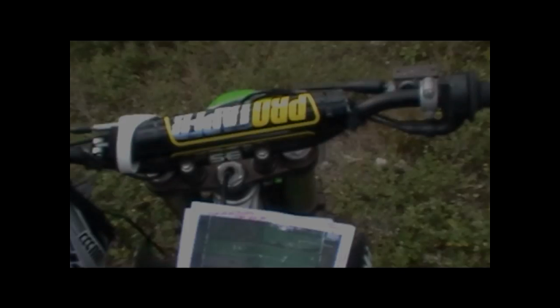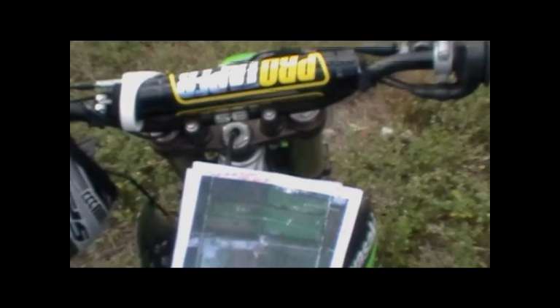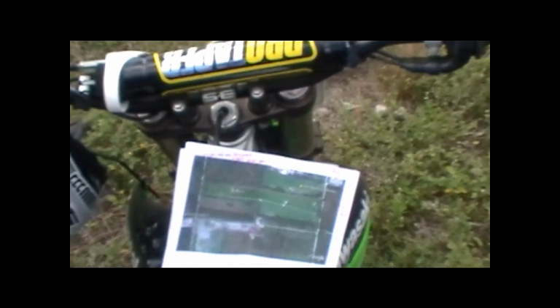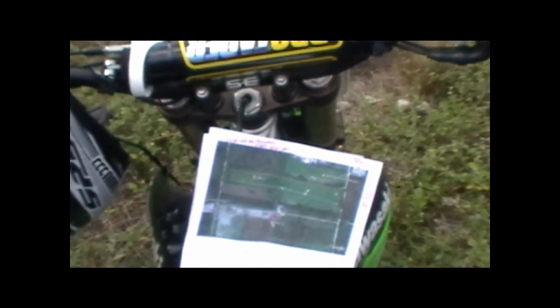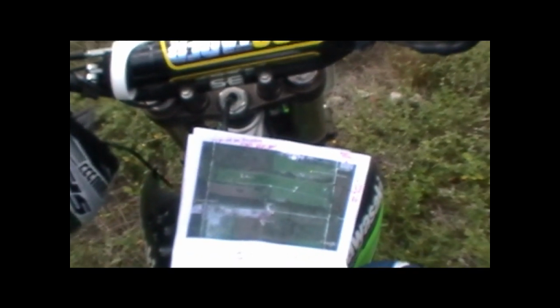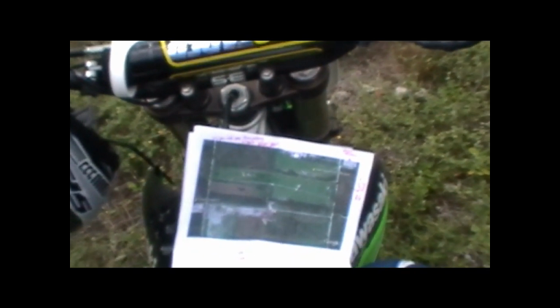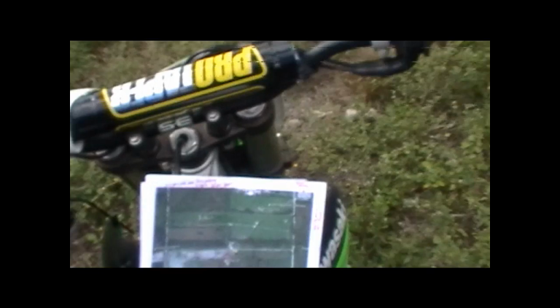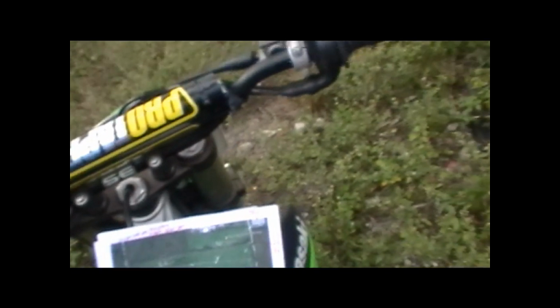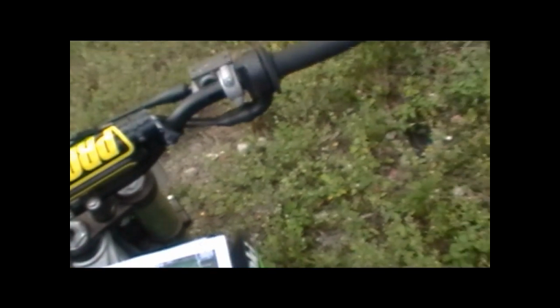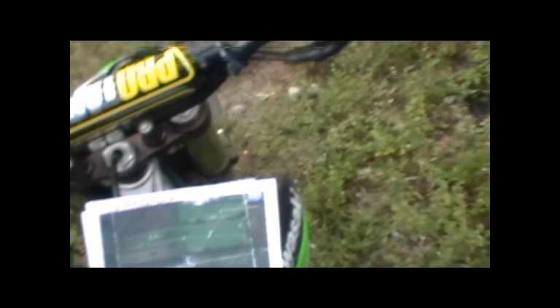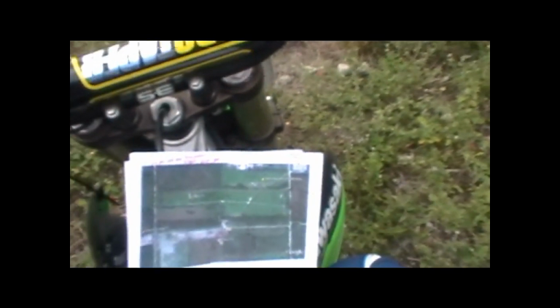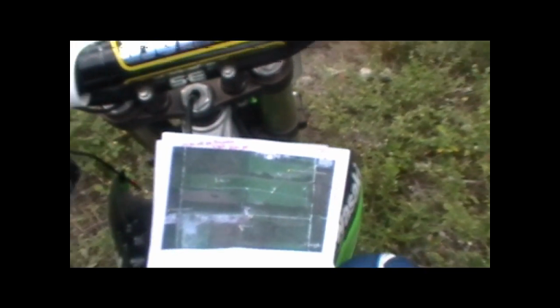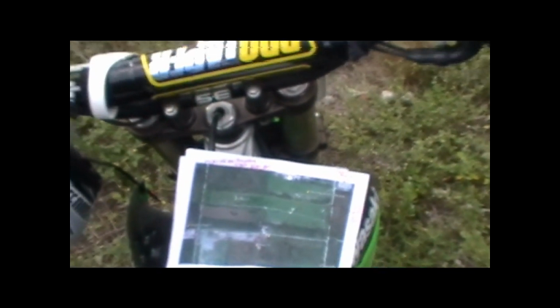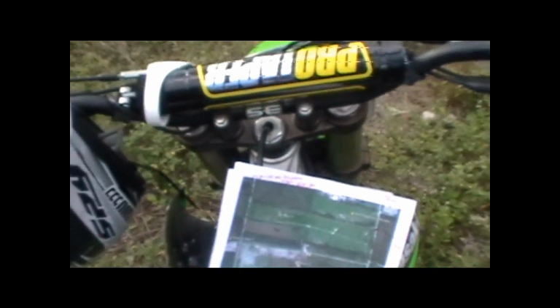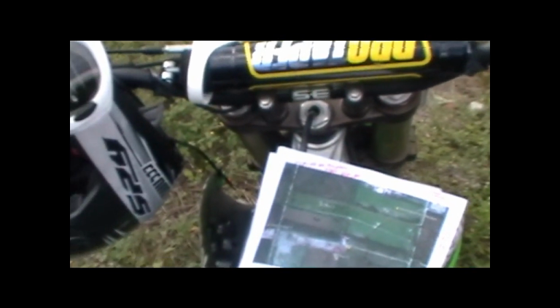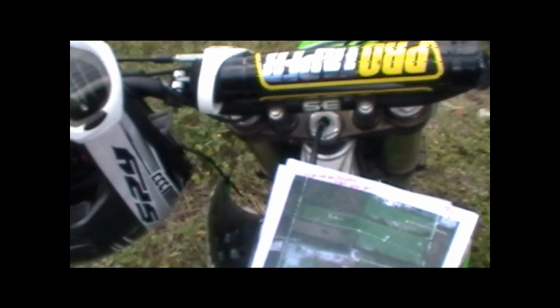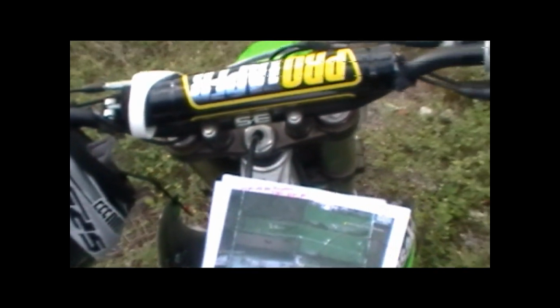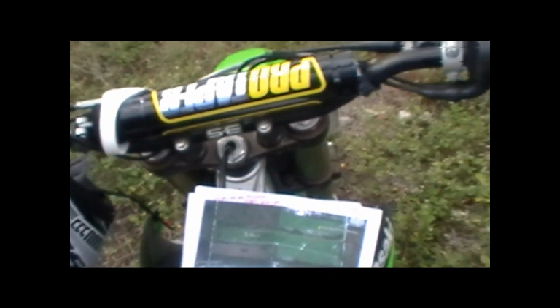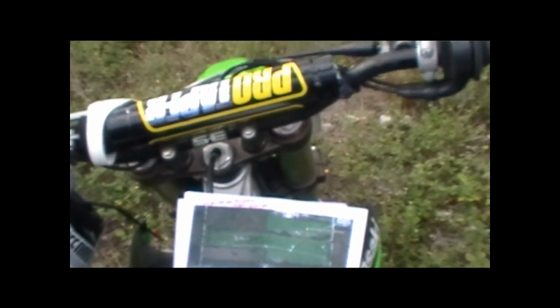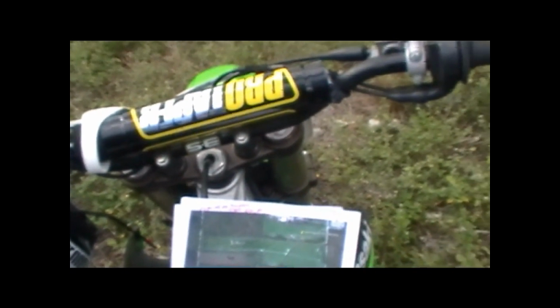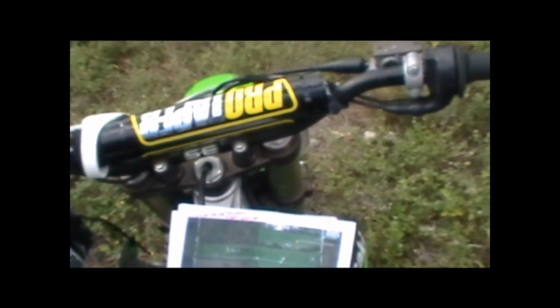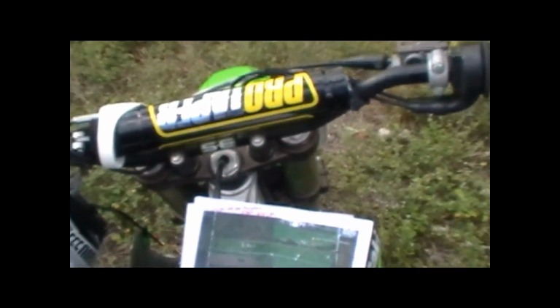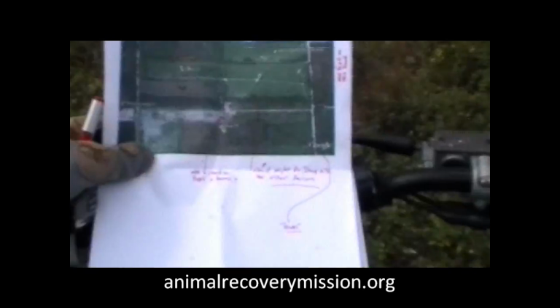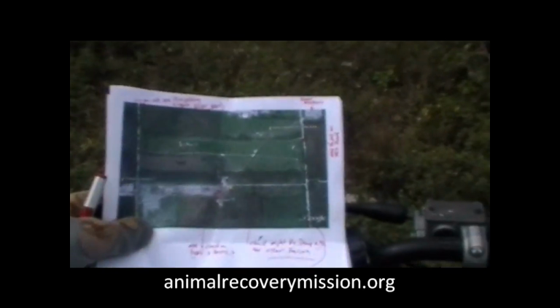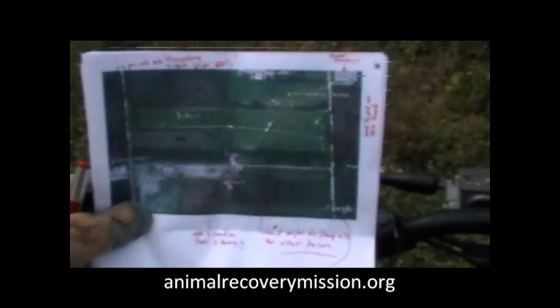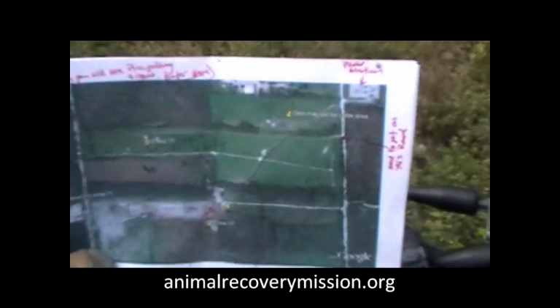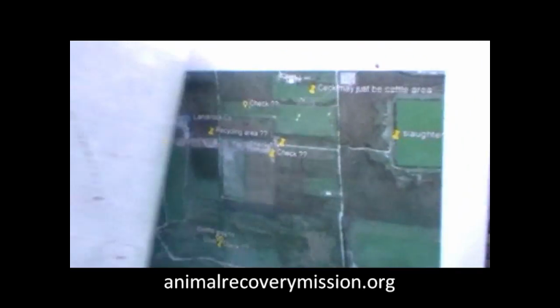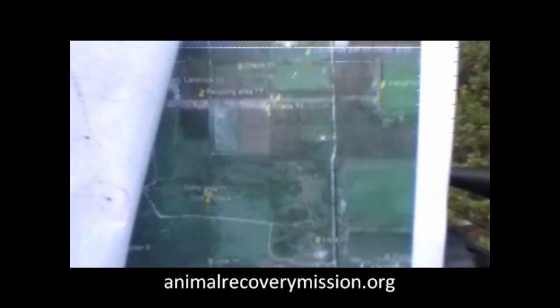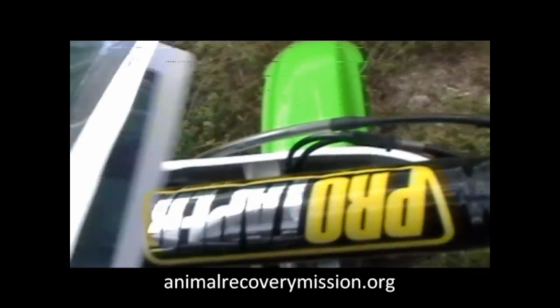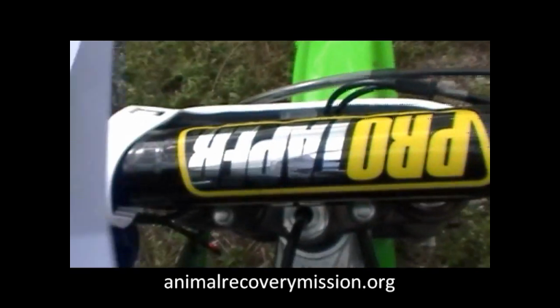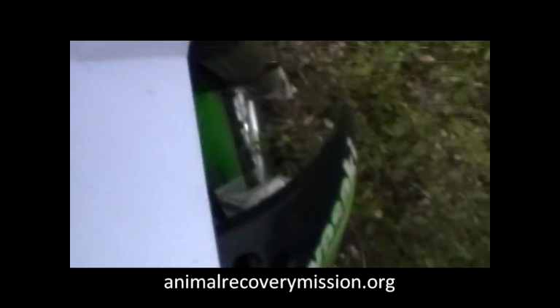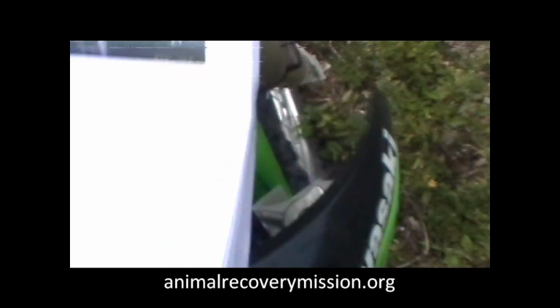I'm on one of my motocross bikes today, riding a really large parcel. There are probably about eight illegal slaughter farms on this one site. This is one of the parcels that I'm on now.